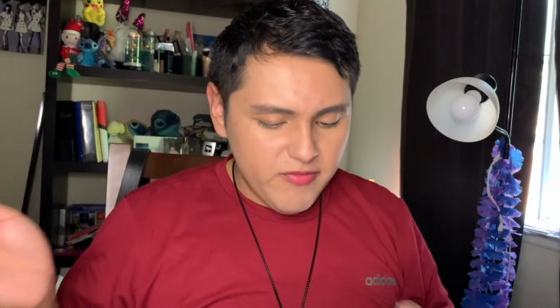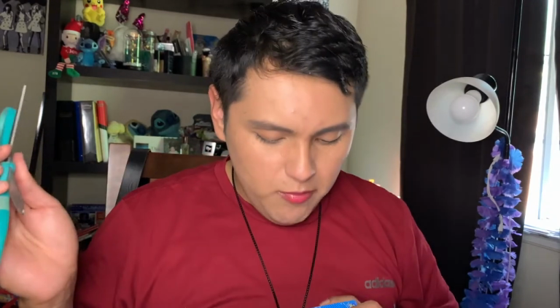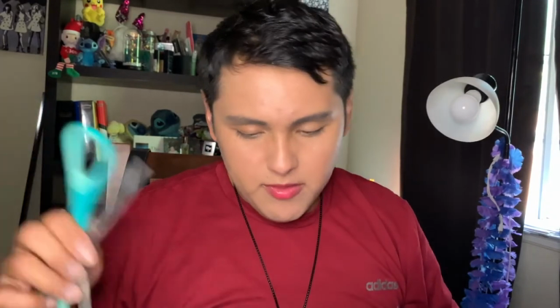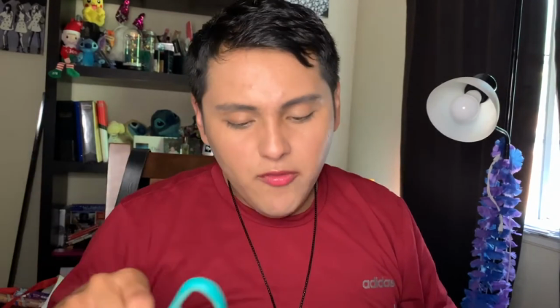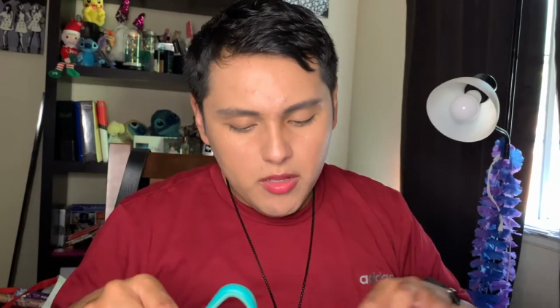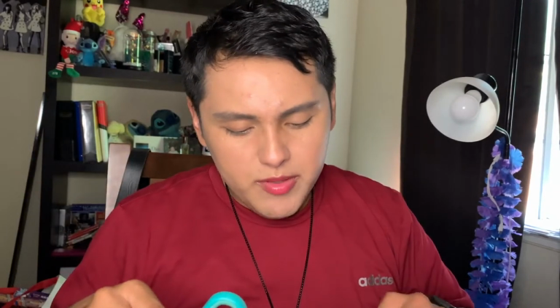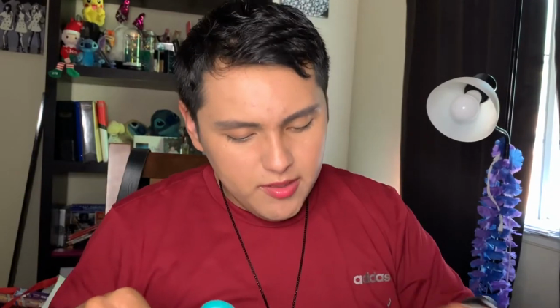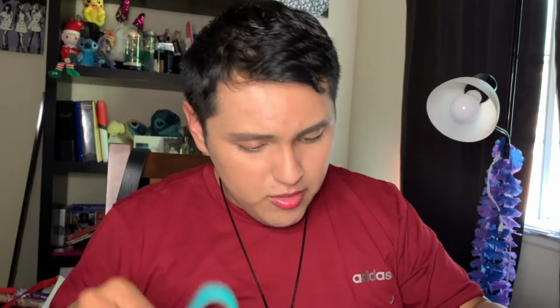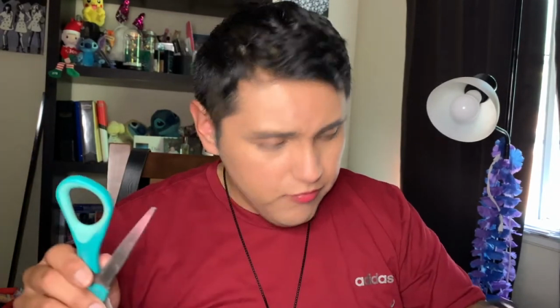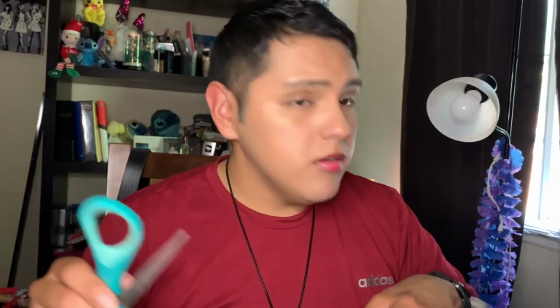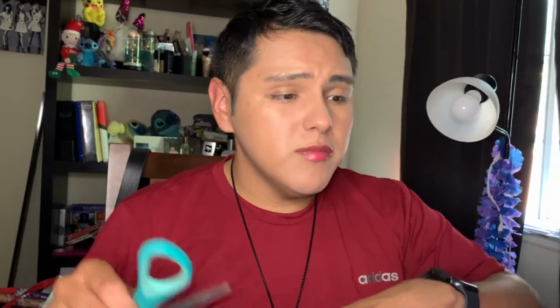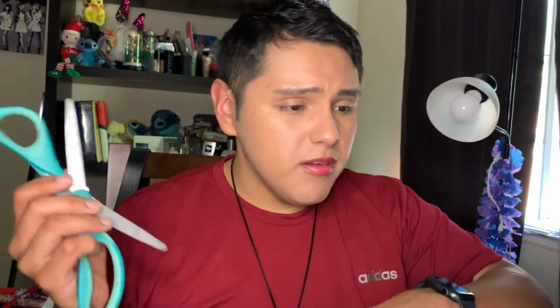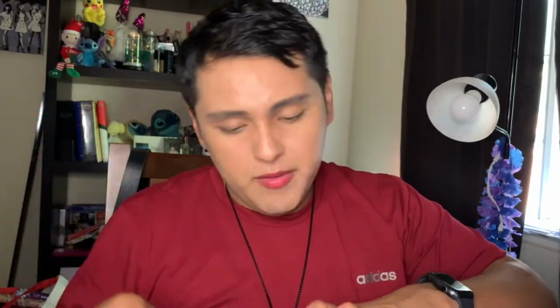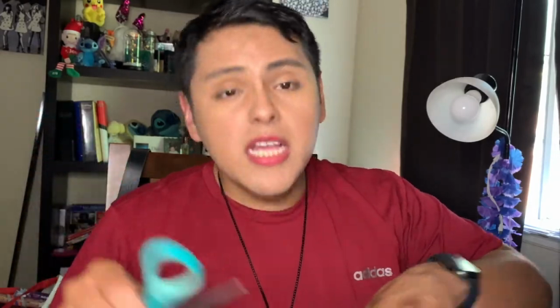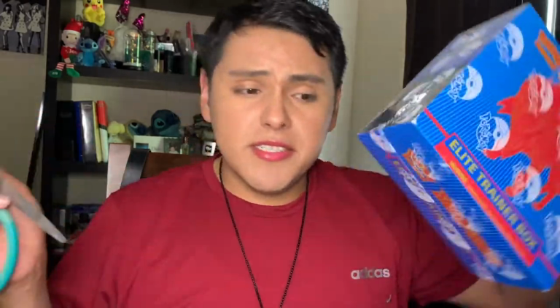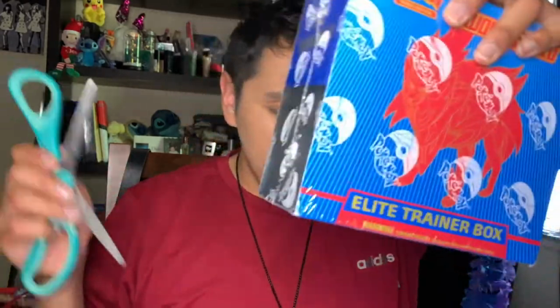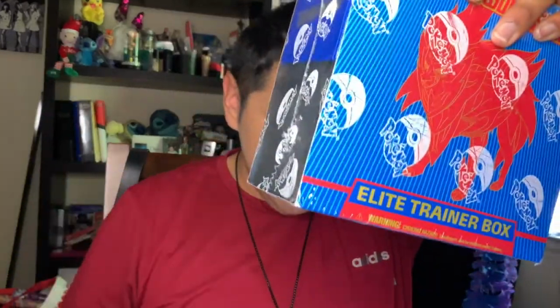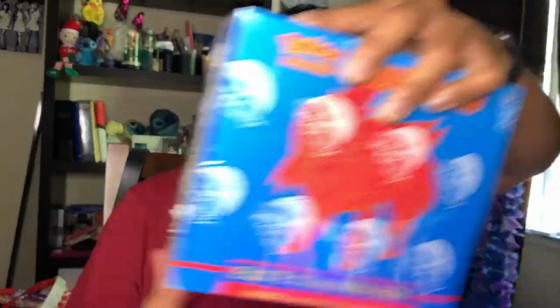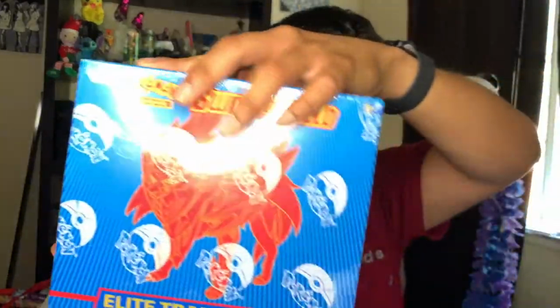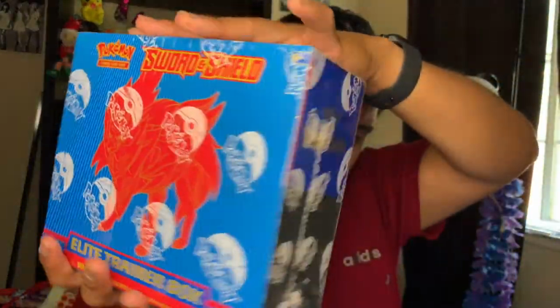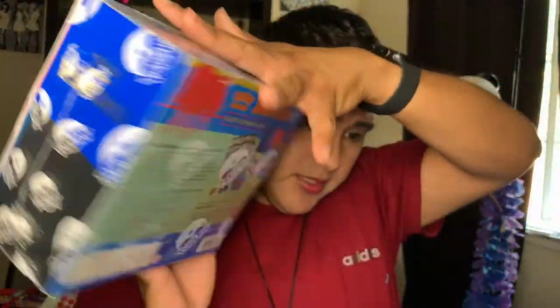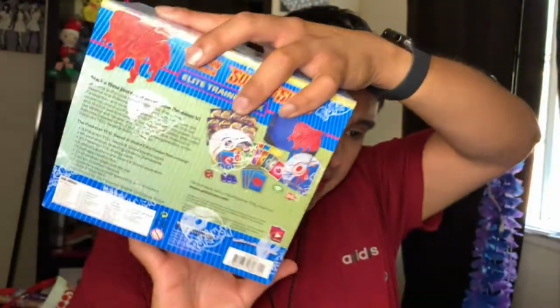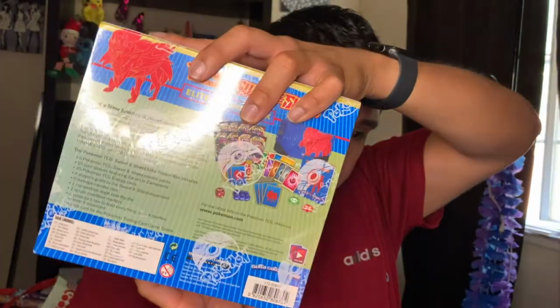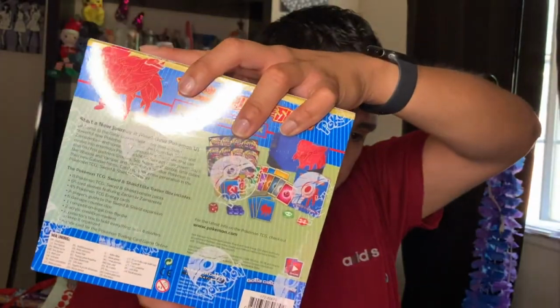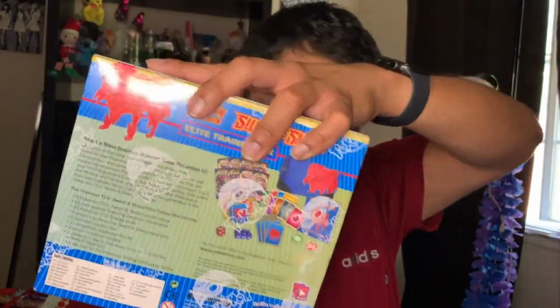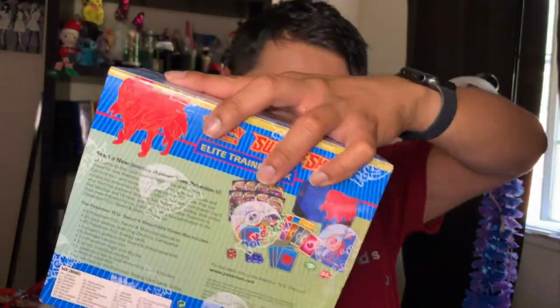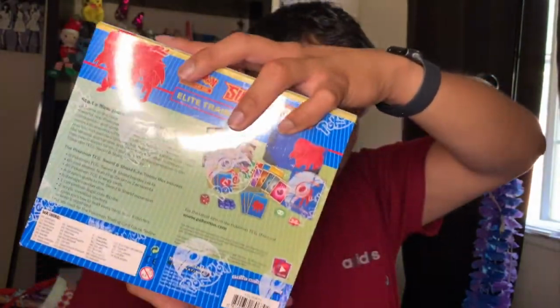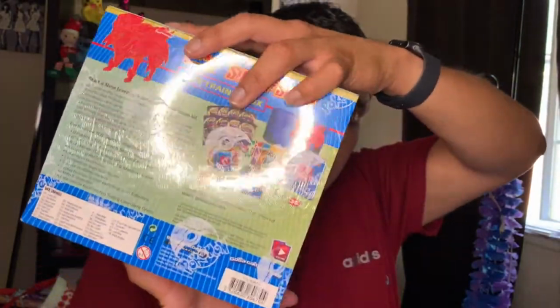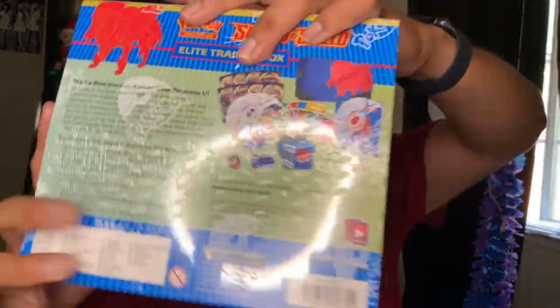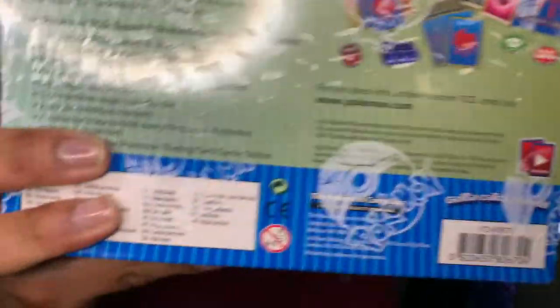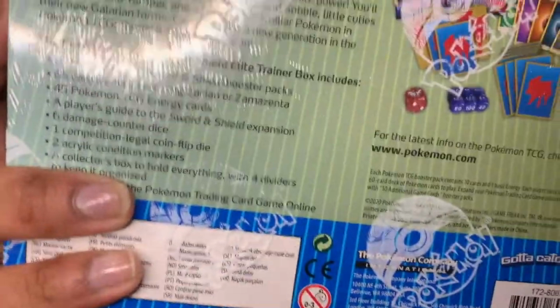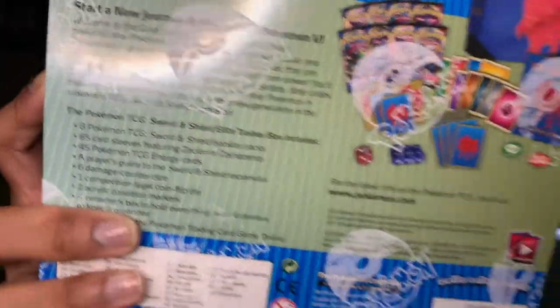This will be my first time ever opening this up — I think I've opened one before but it was the other series. Anyways, let's get started. This is what it looks like, the Elite Trainer Box, and that's all that's included, you guys.